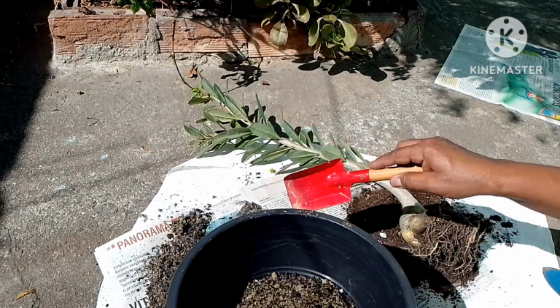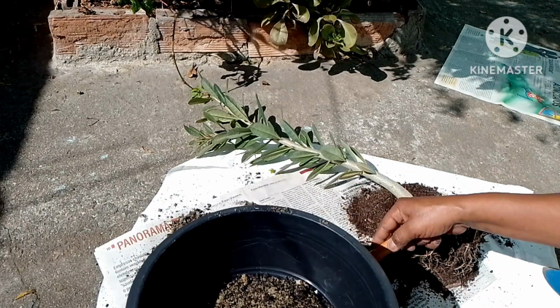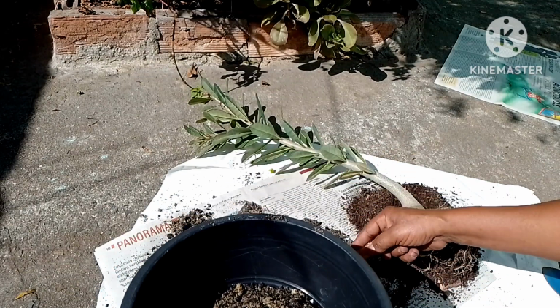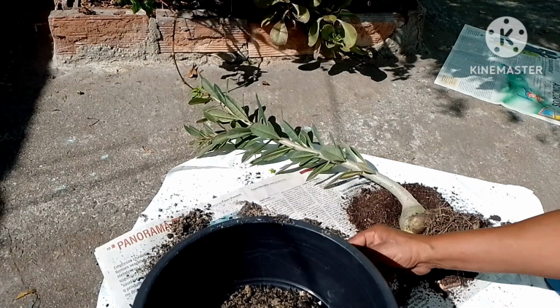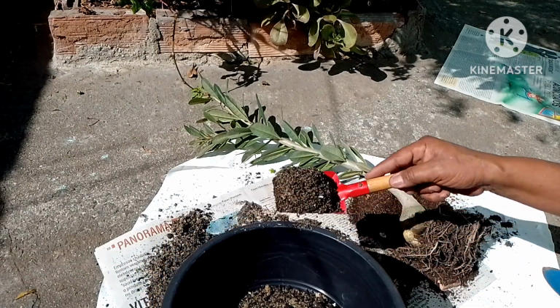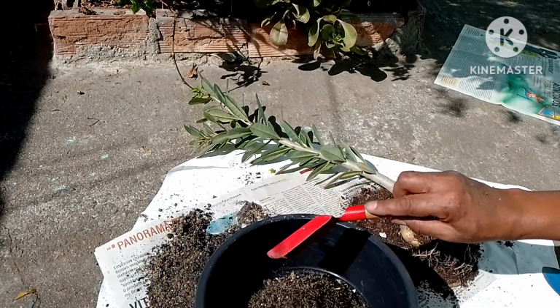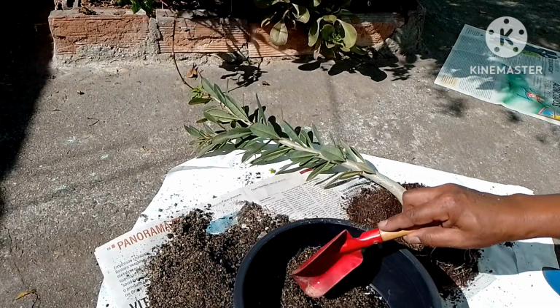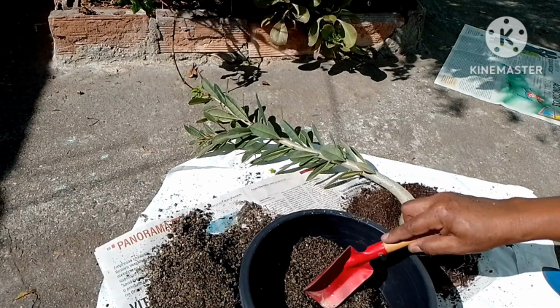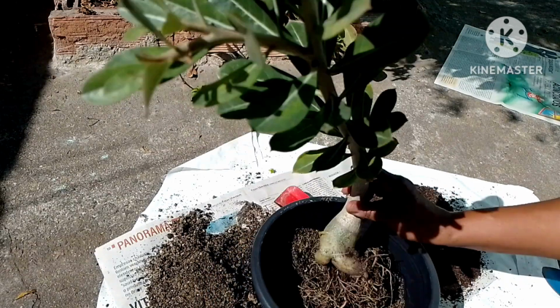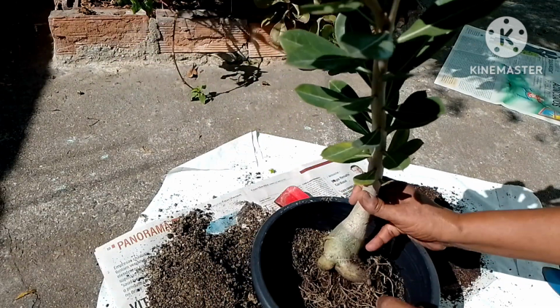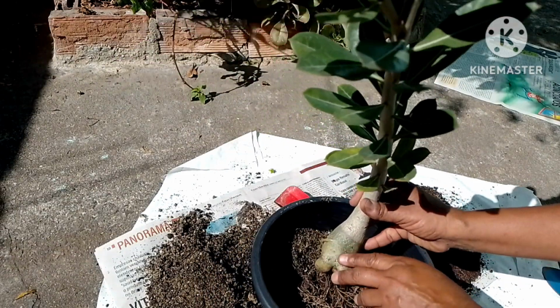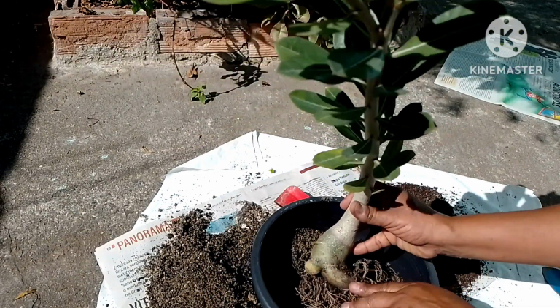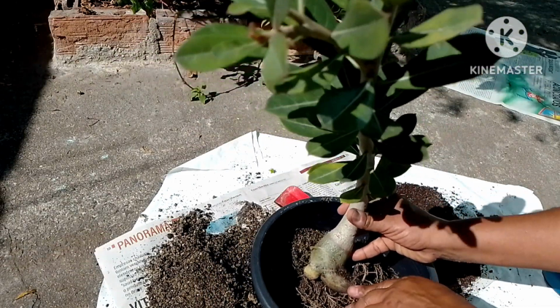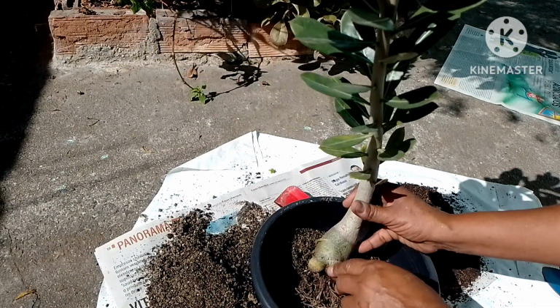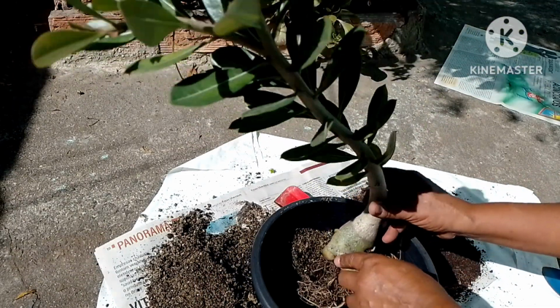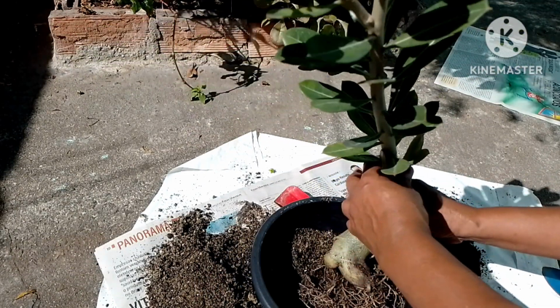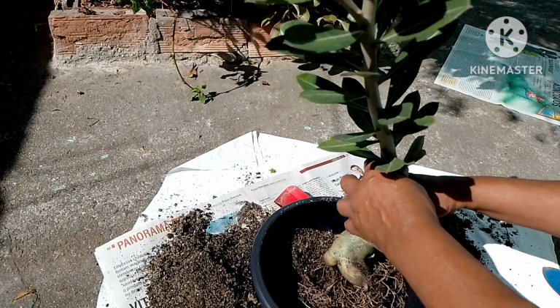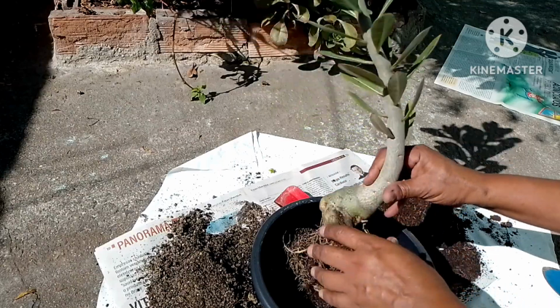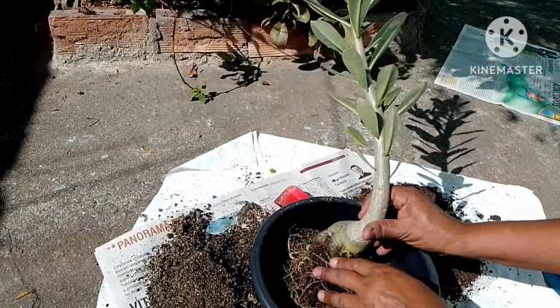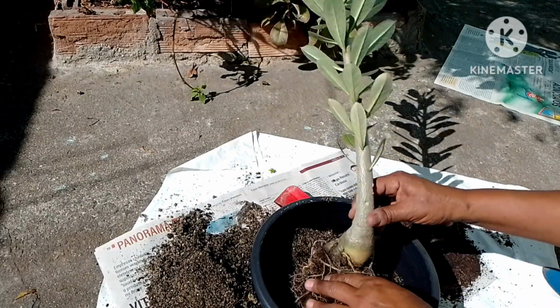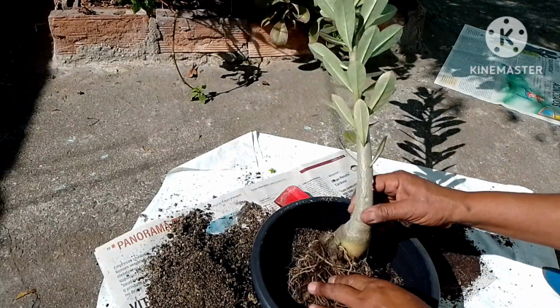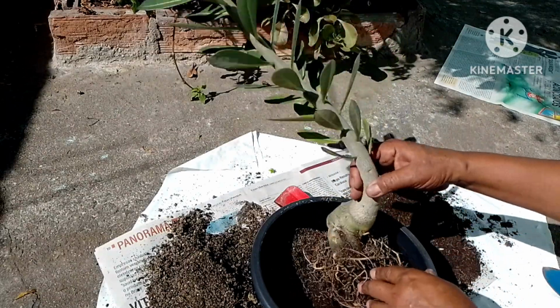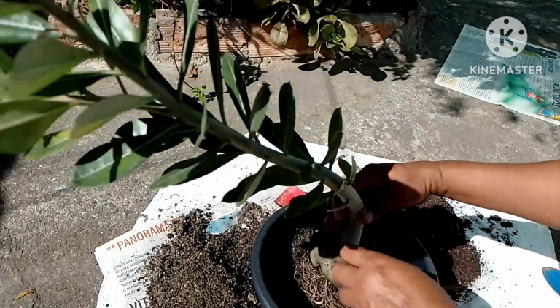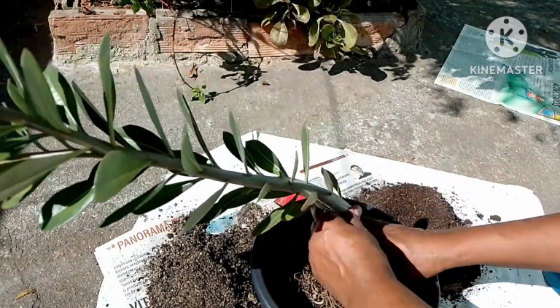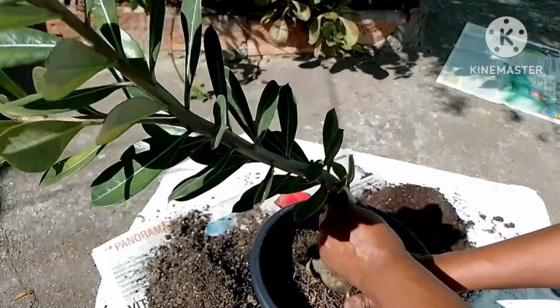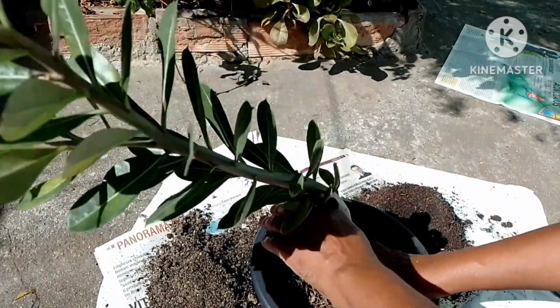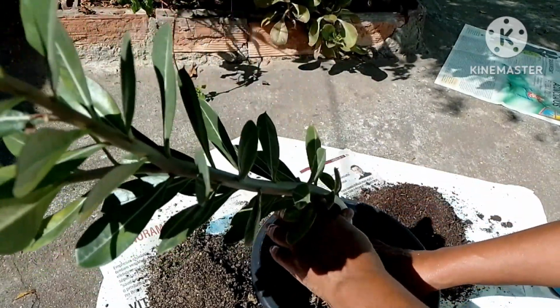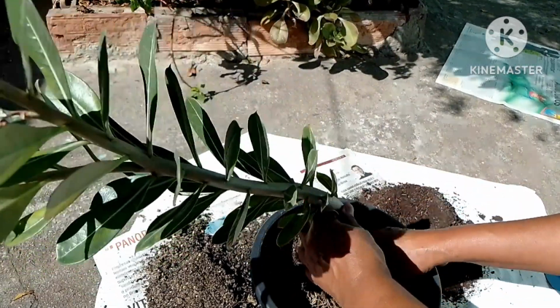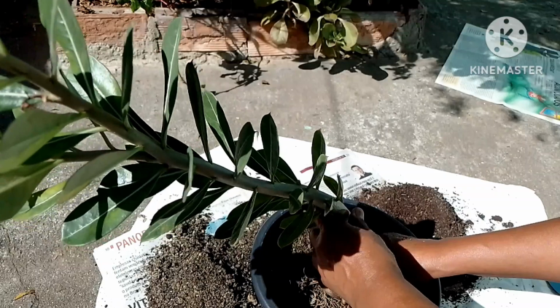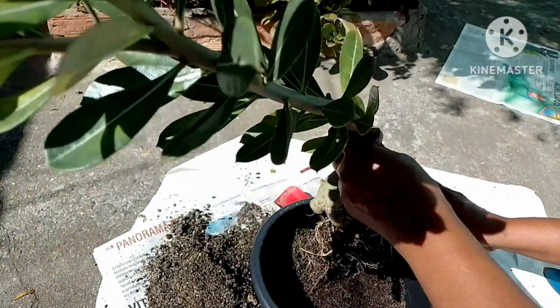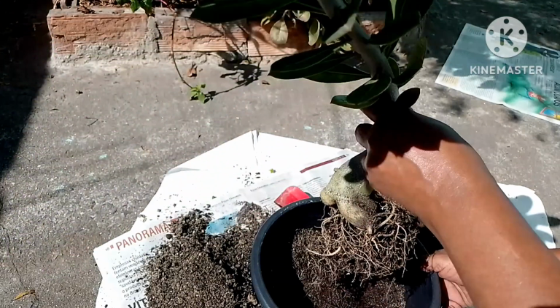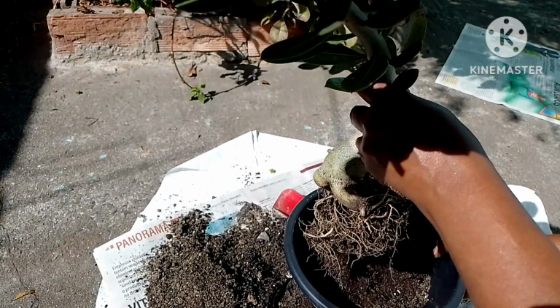I'm putting the substrate and centralizing it in the middle, always leaving the caudex a little above the ground. This will help her to grow and give your form to the caudex.